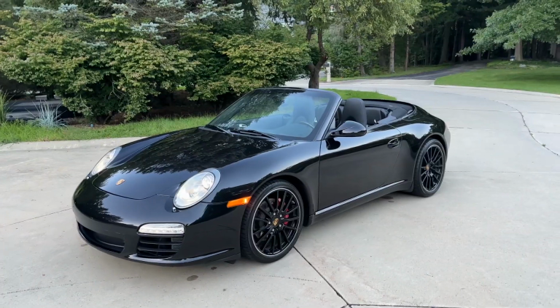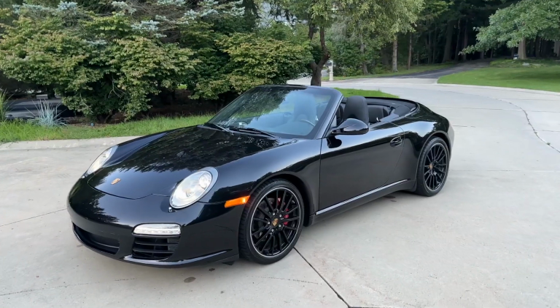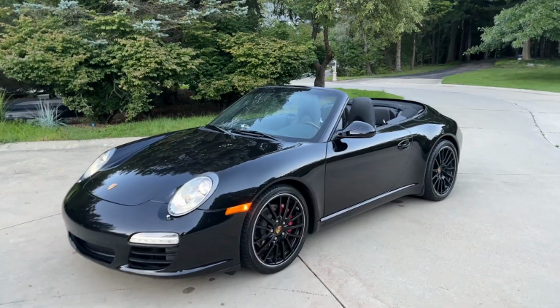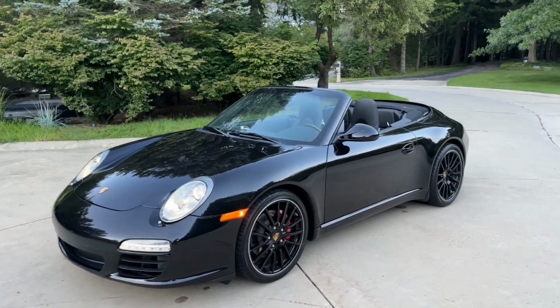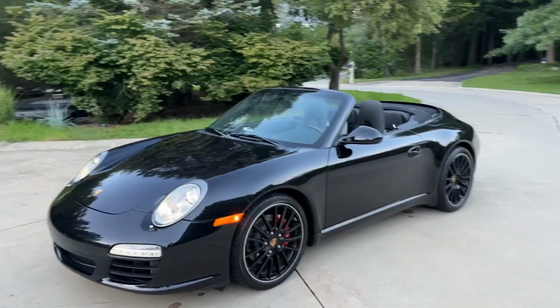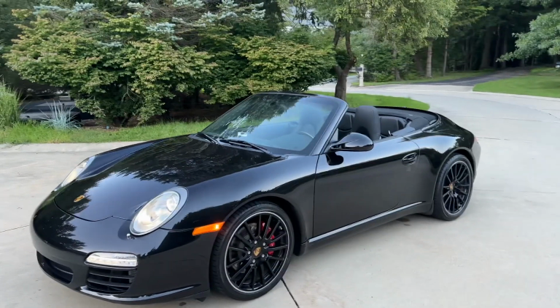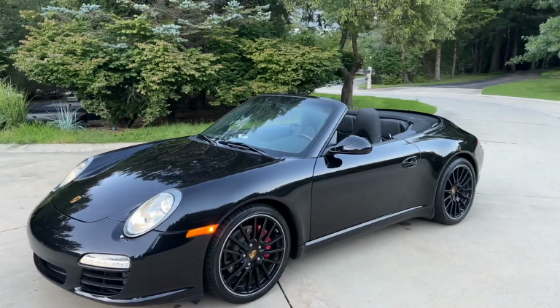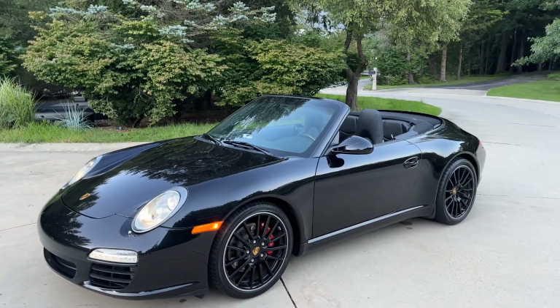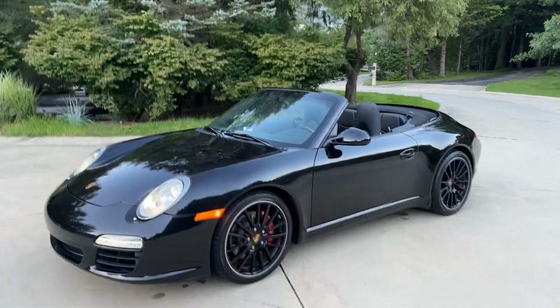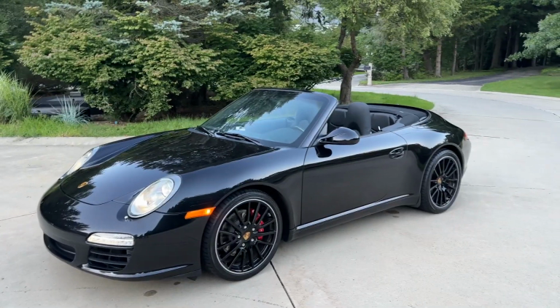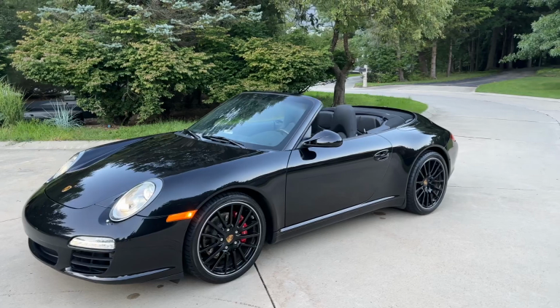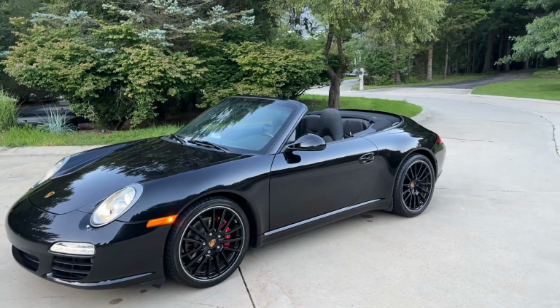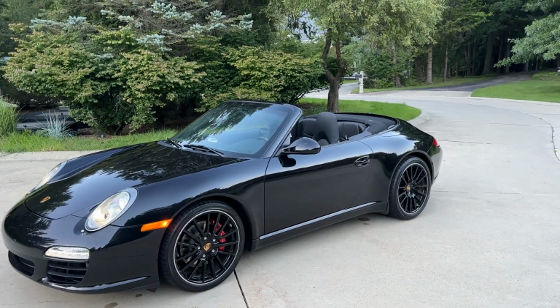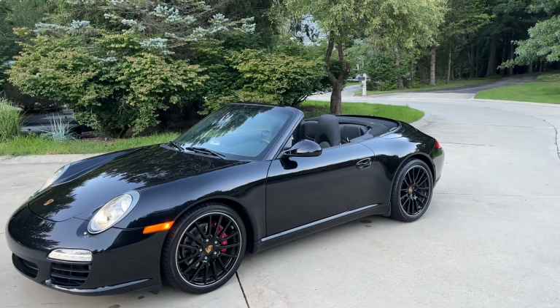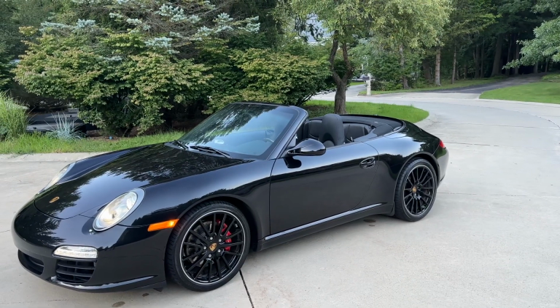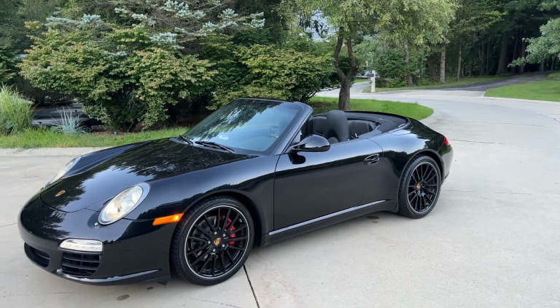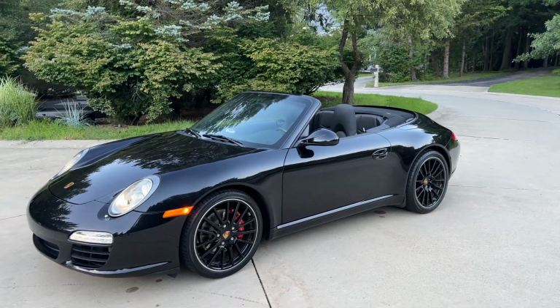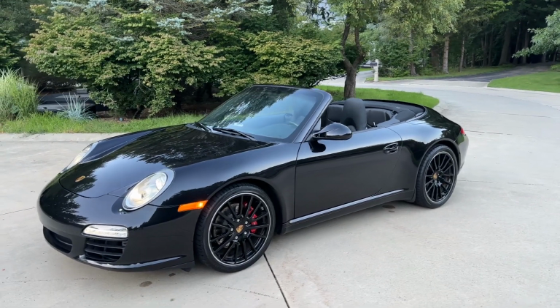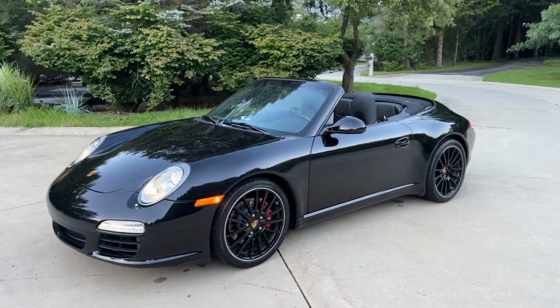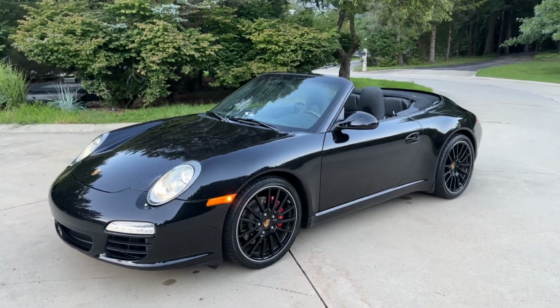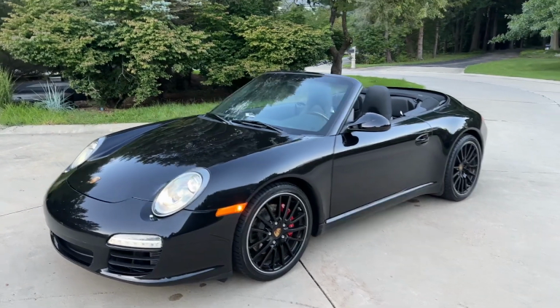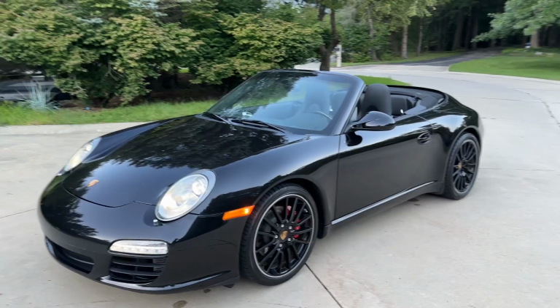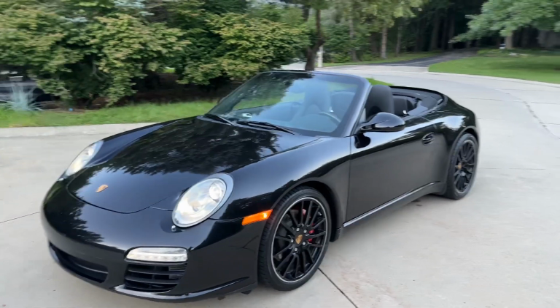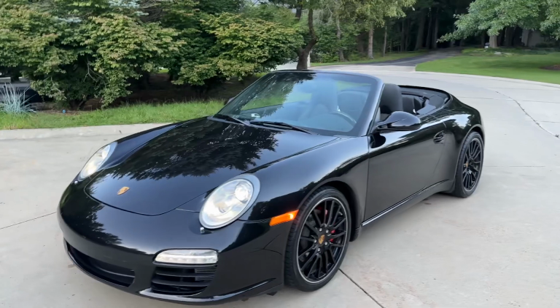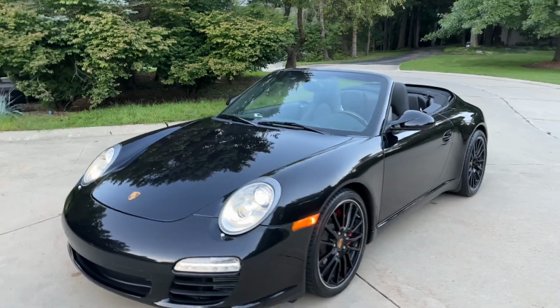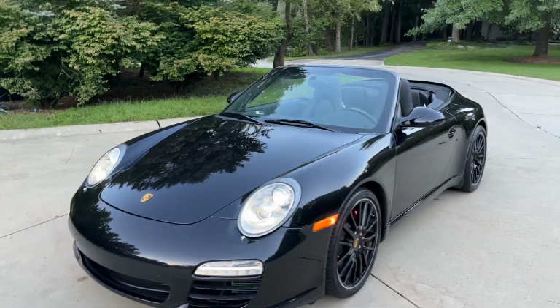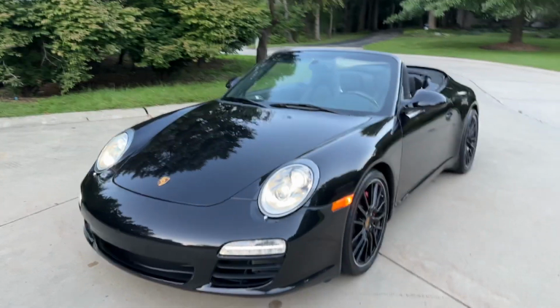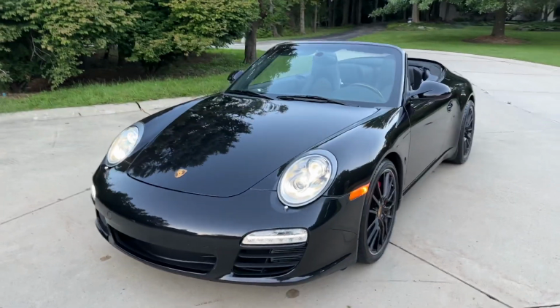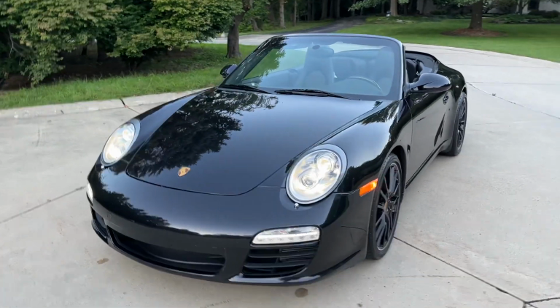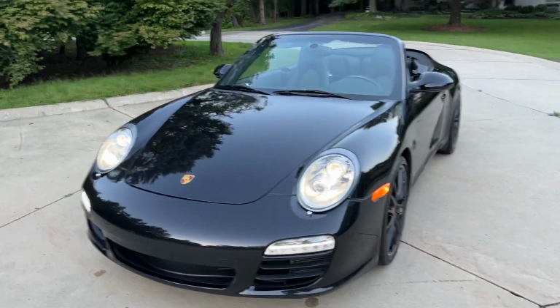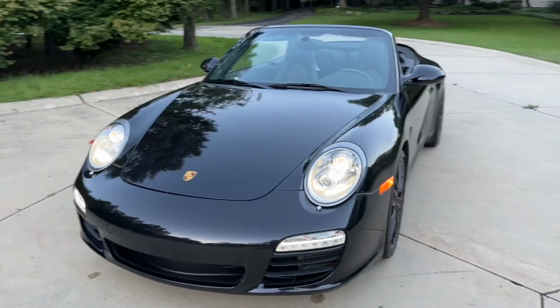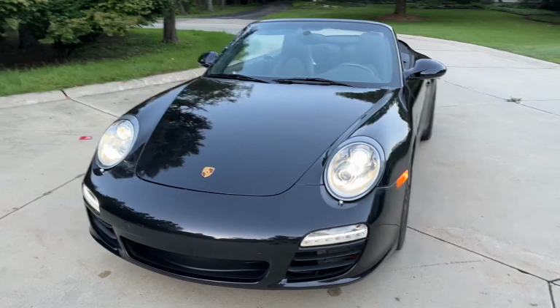Hey everybody, I just wanted to do a quick walk-around video of this 2010 911 Carrera S Cabriolet. Just wanted to show the general condition of the vehicle. I took a lot of pictures, but I think a walk-around video is always helpful.